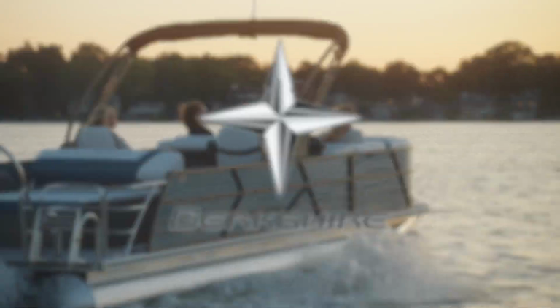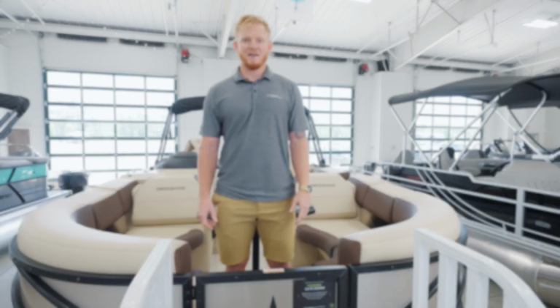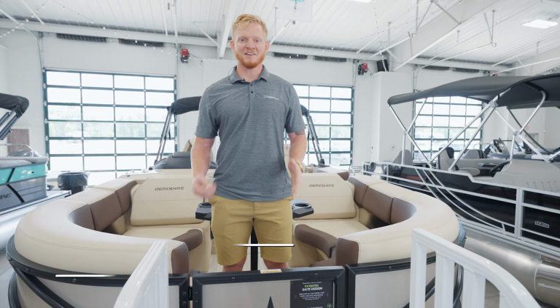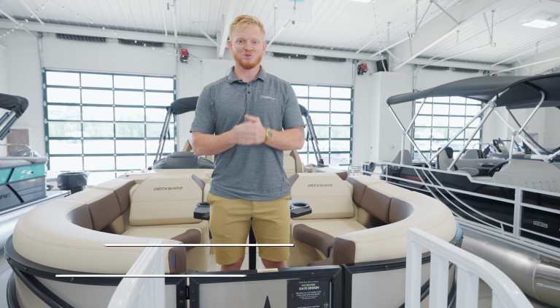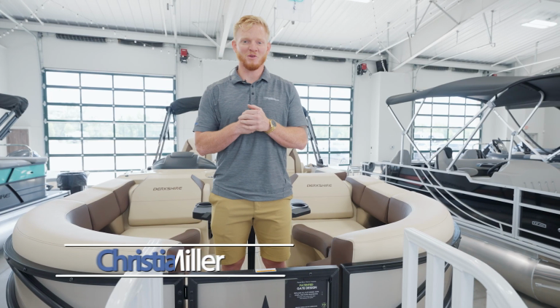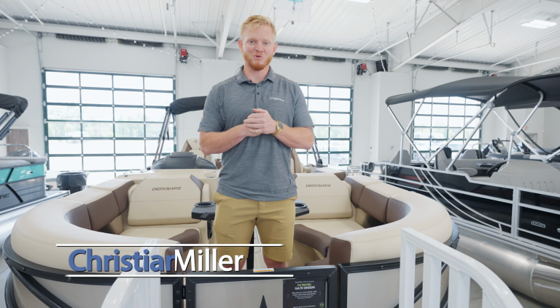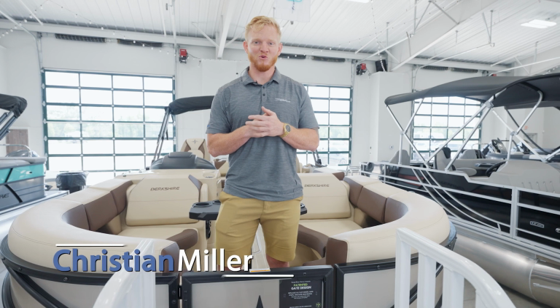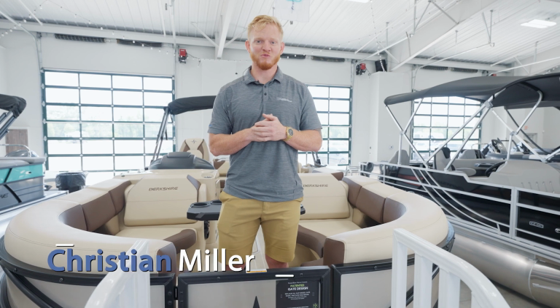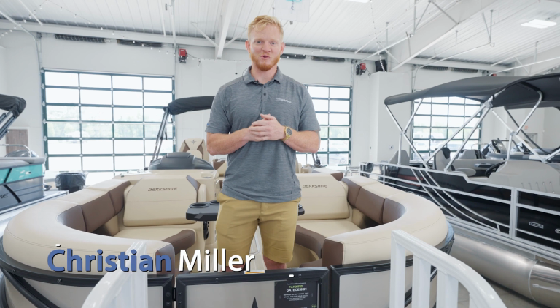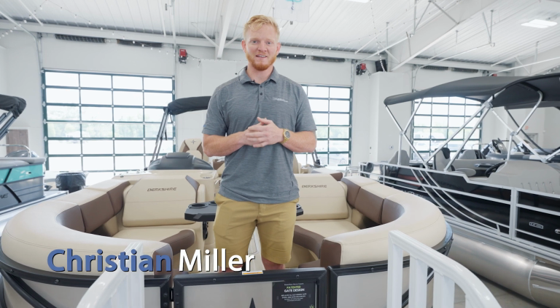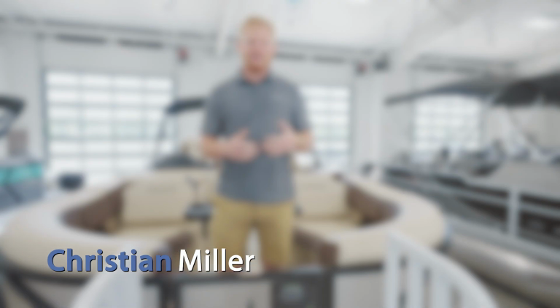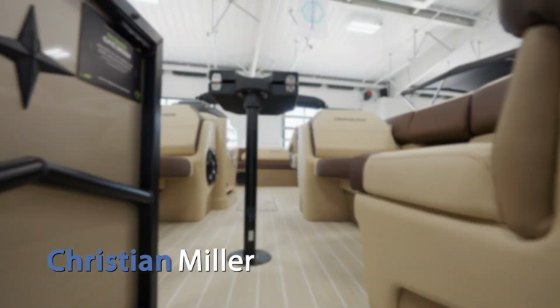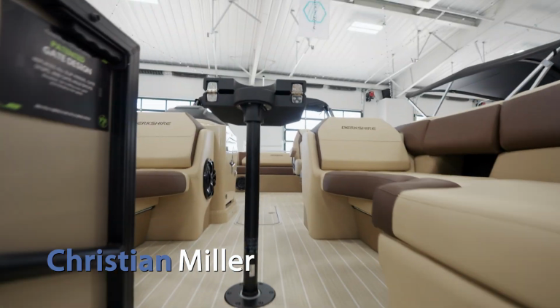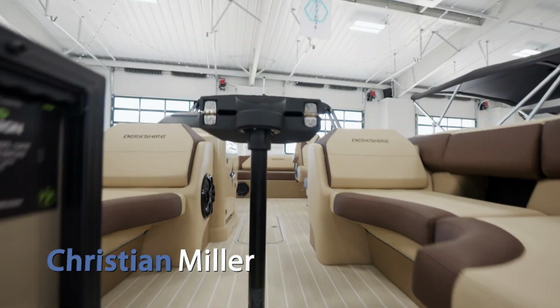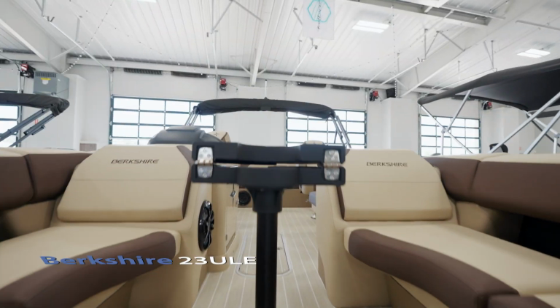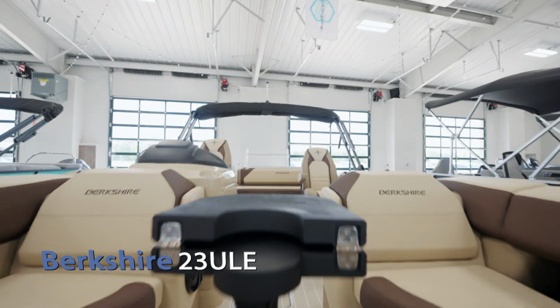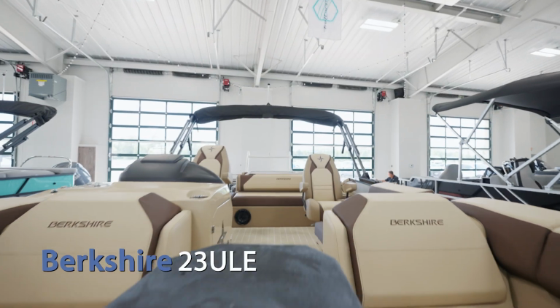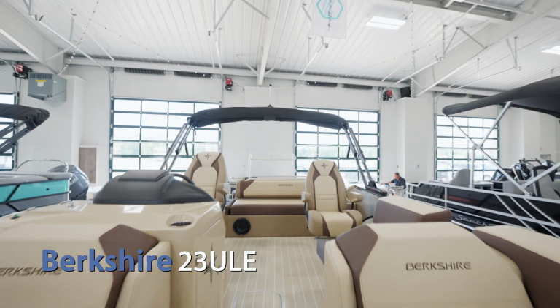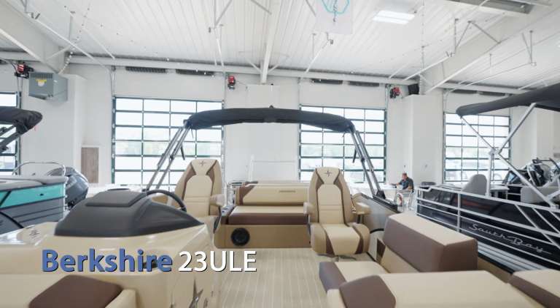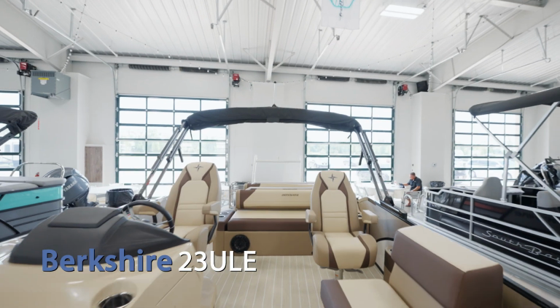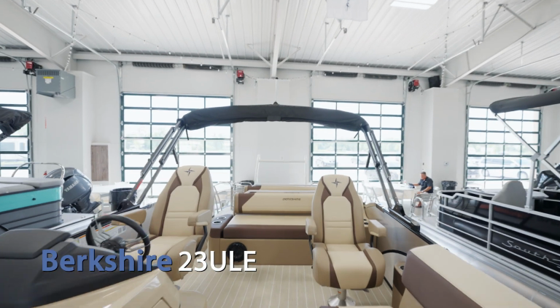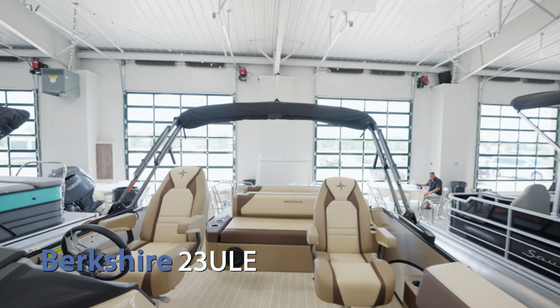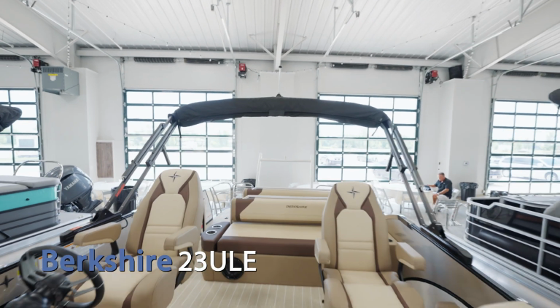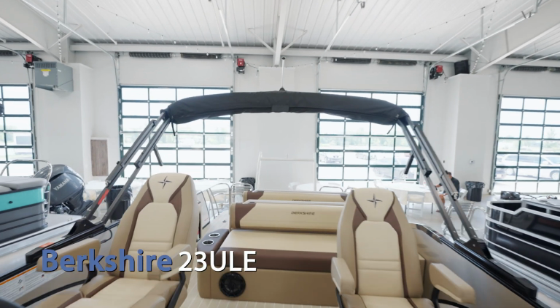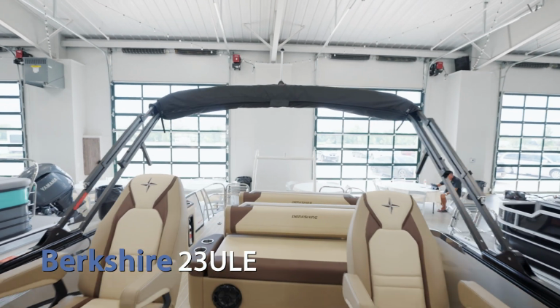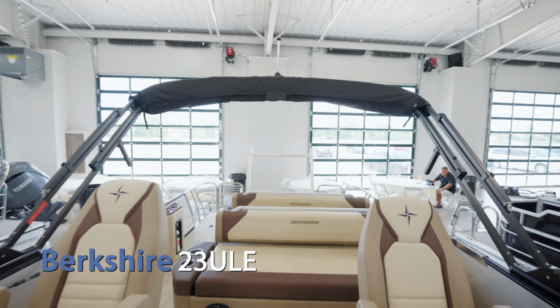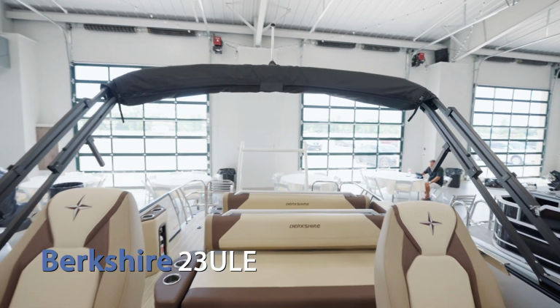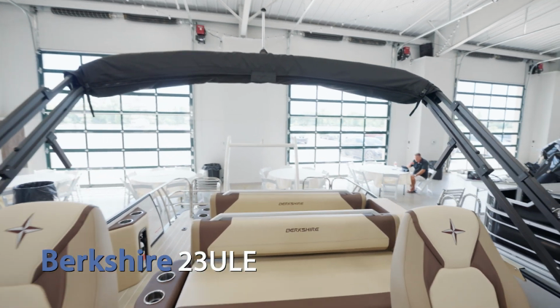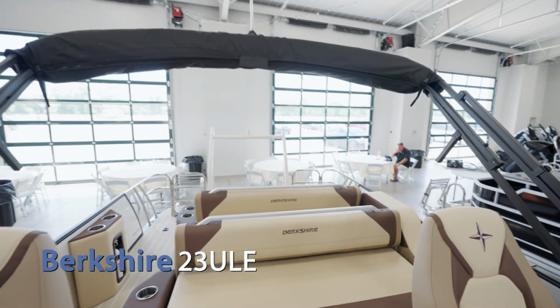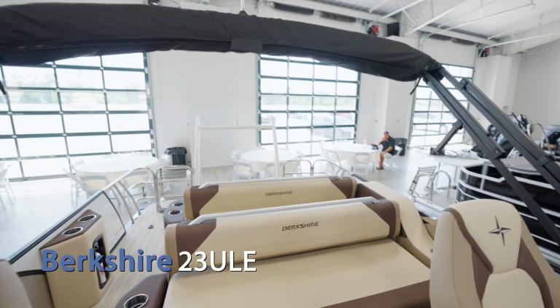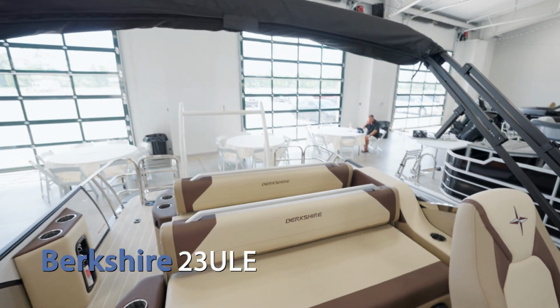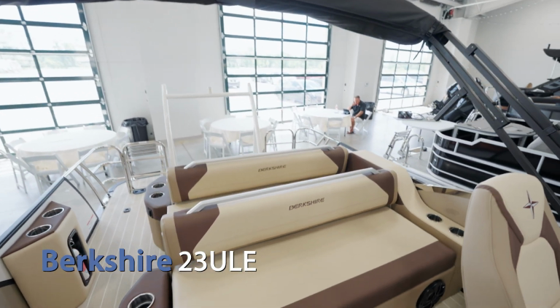Hey guys, Christian Miller here with Forest River Marine. I'm here on our 23-foot ULE. We have a couple new options and features that I want to show you.